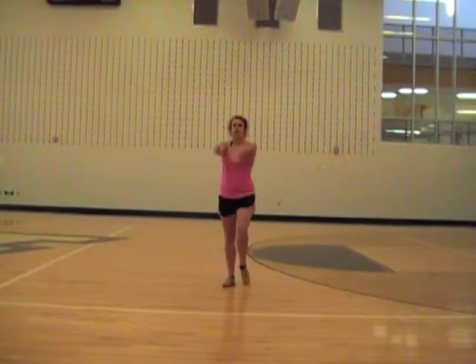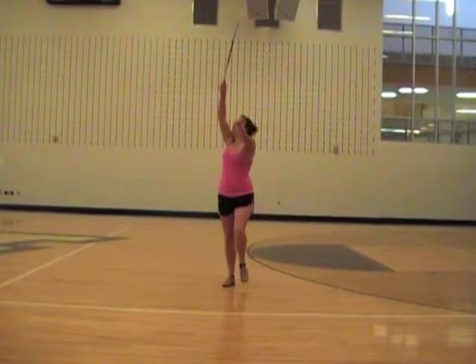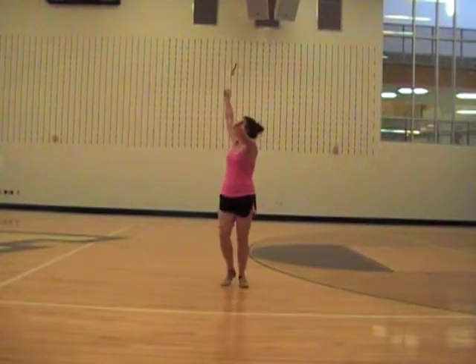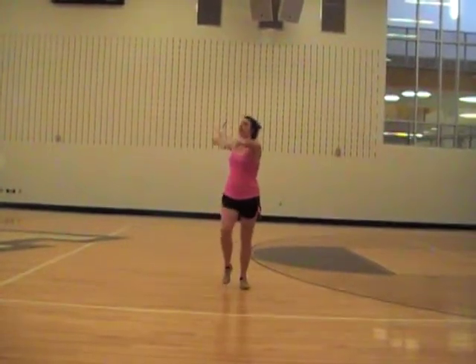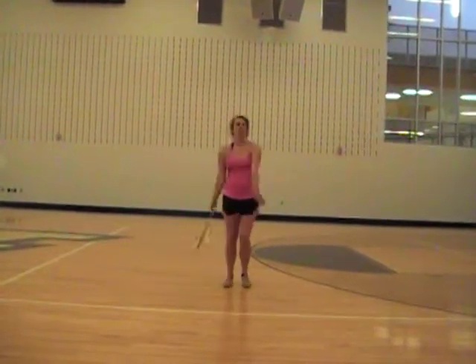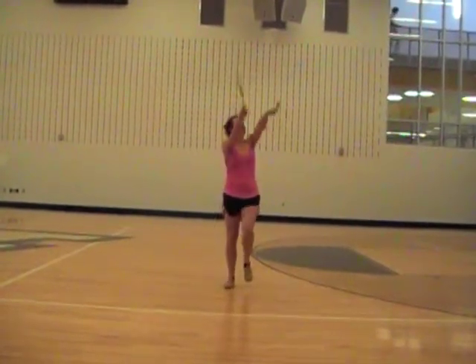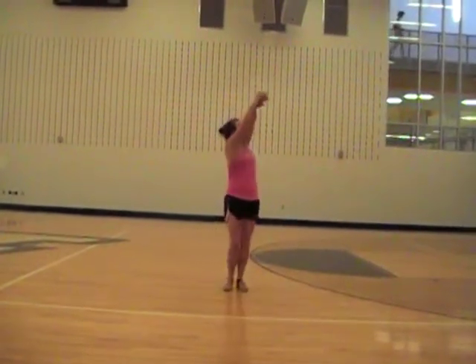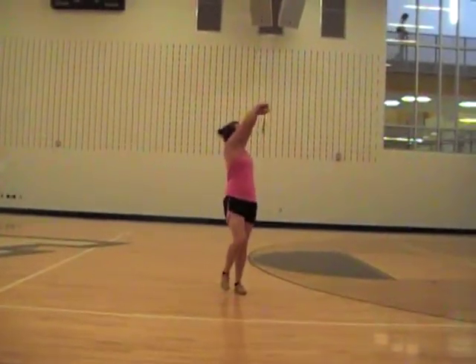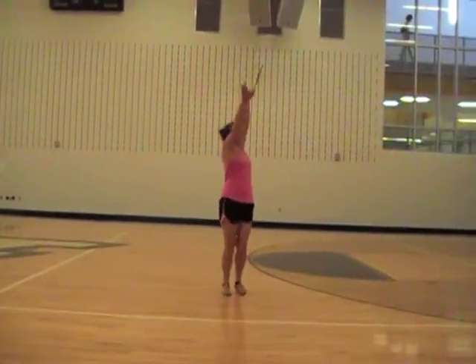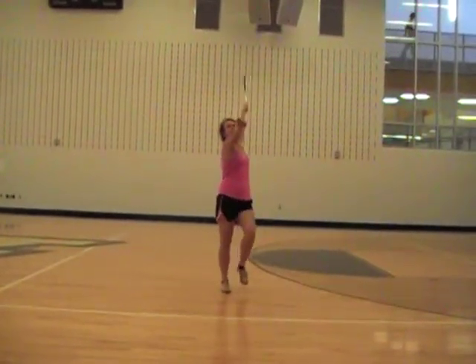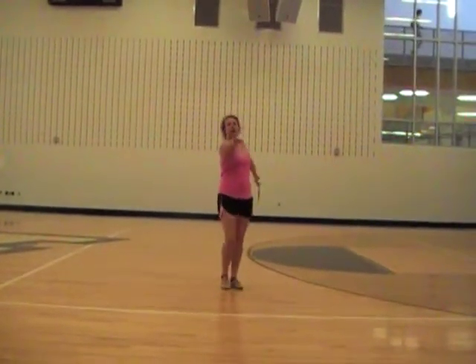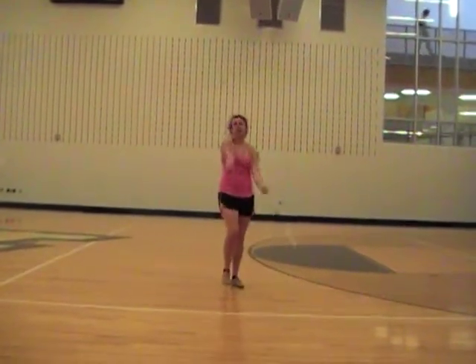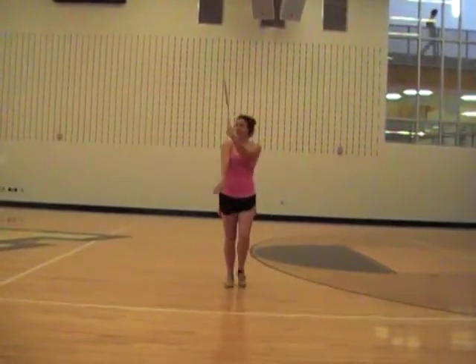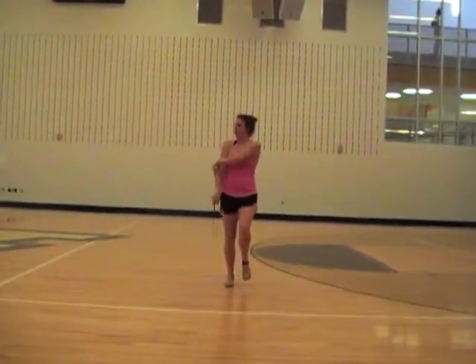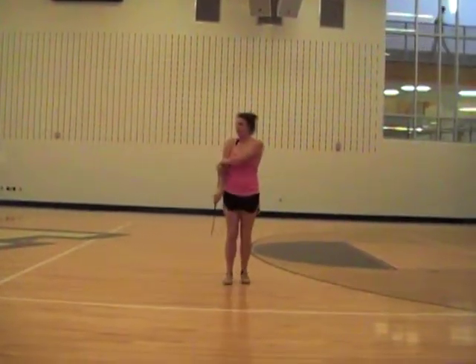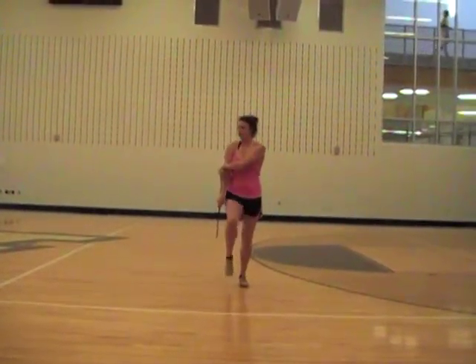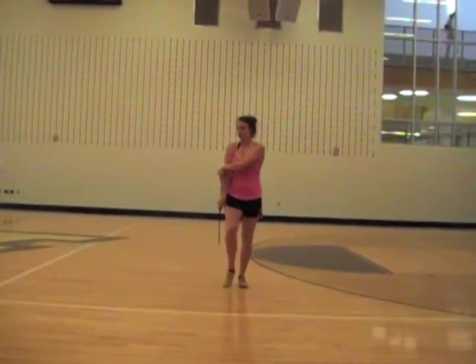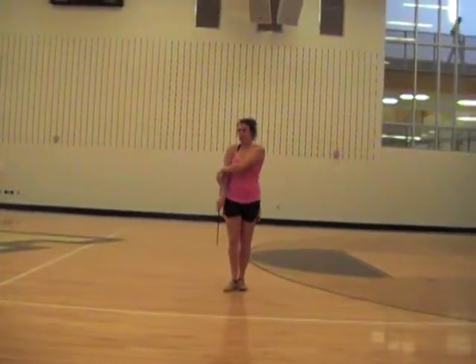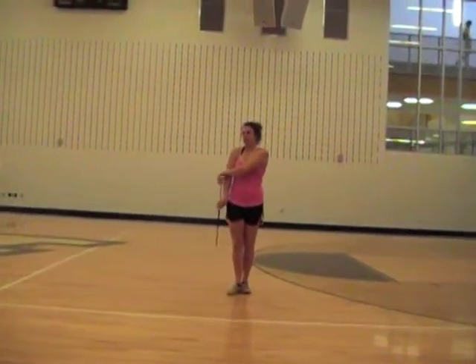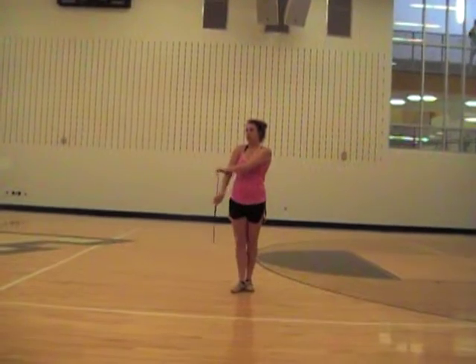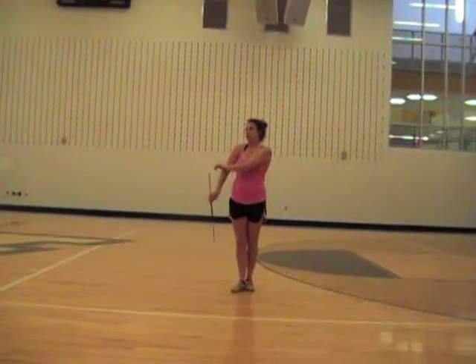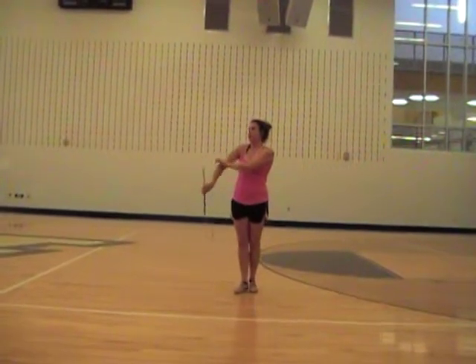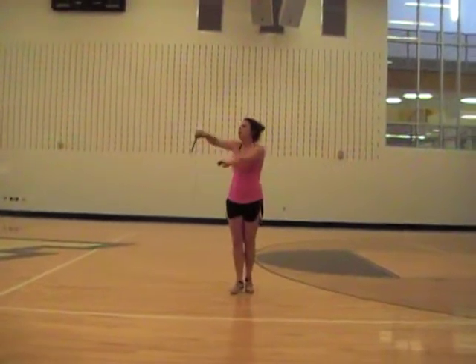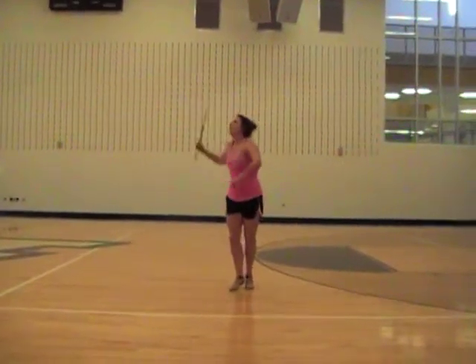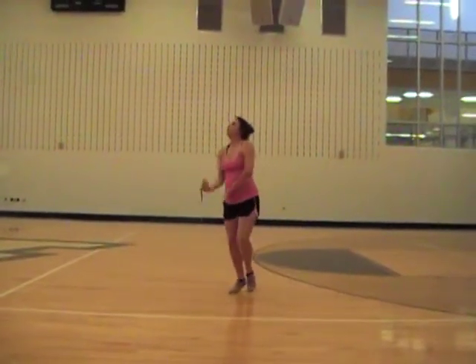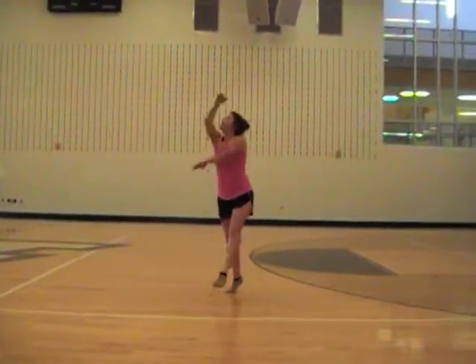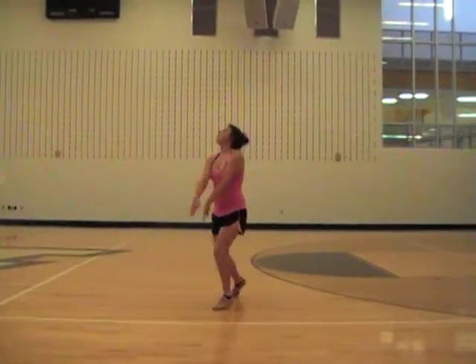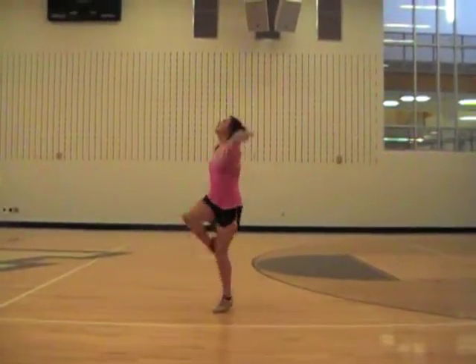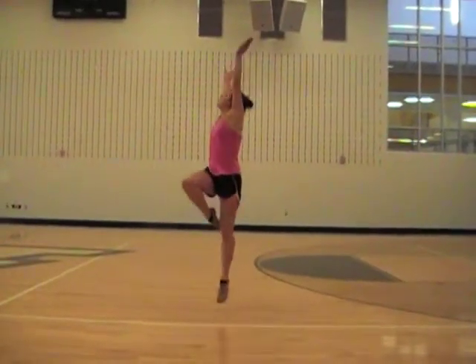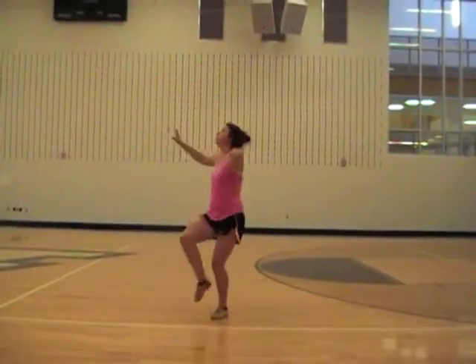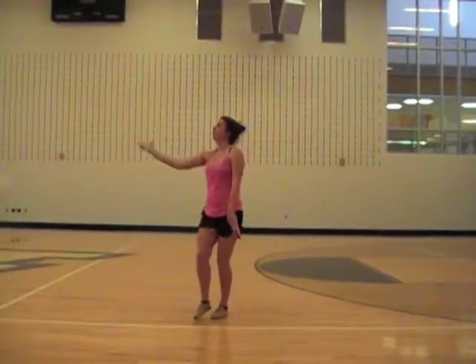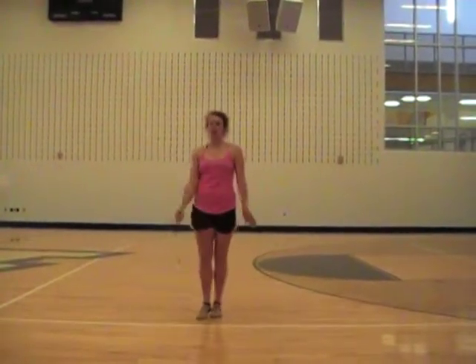So: one, two, three, four, five, six, seven, eight — toss right on one. One, step, two, three, four.